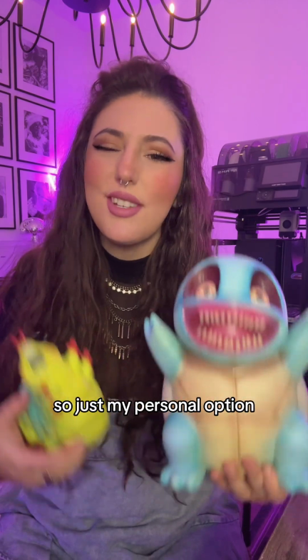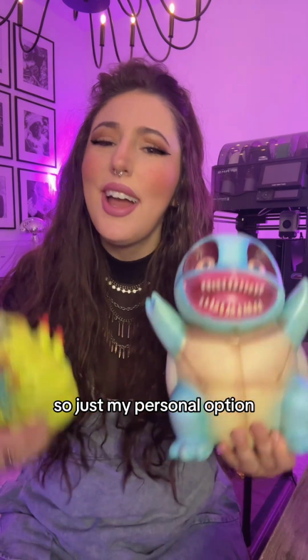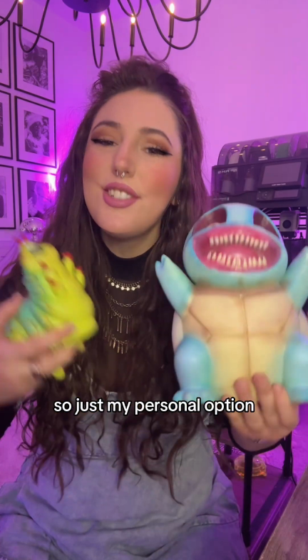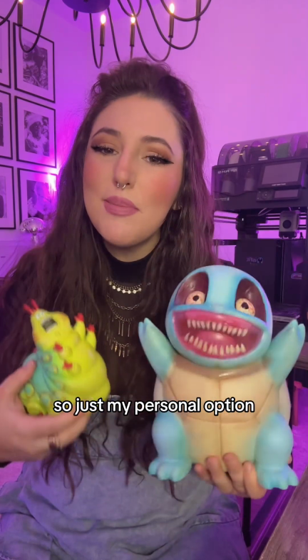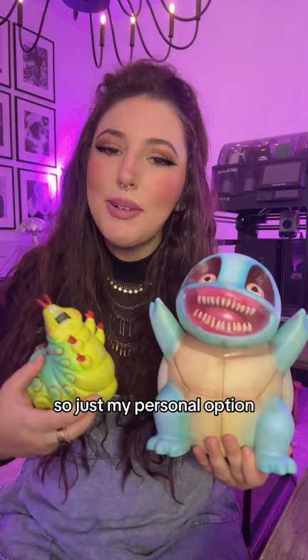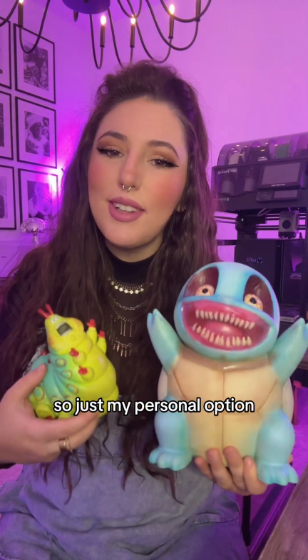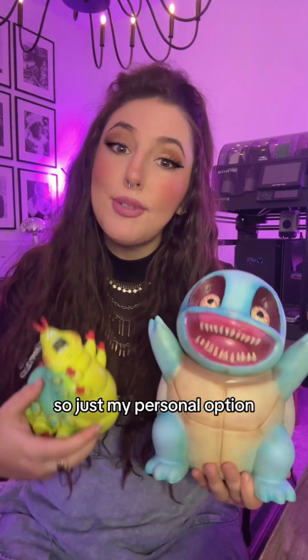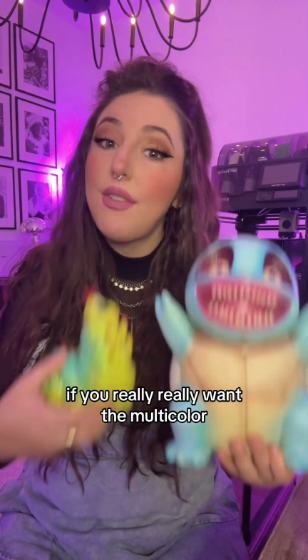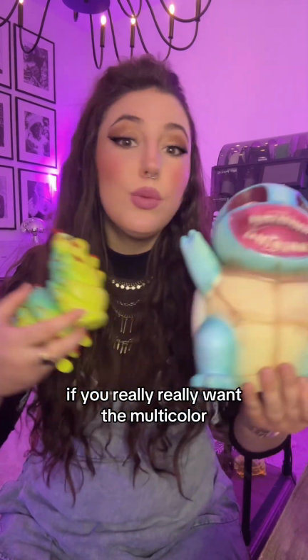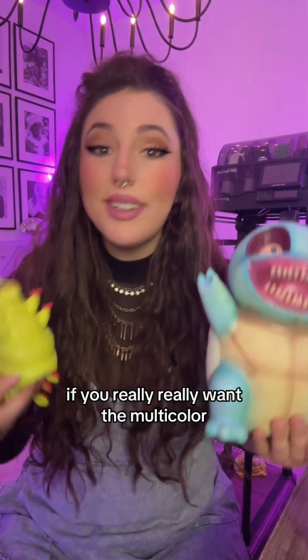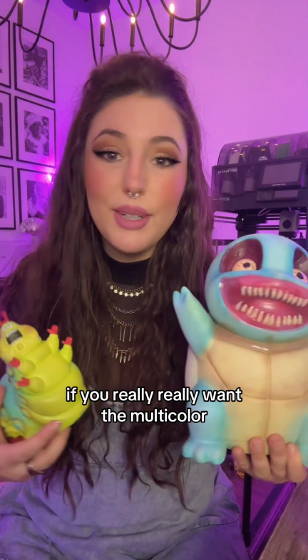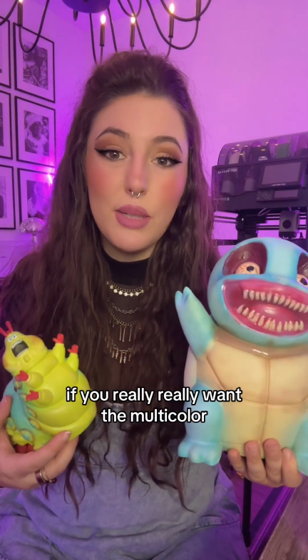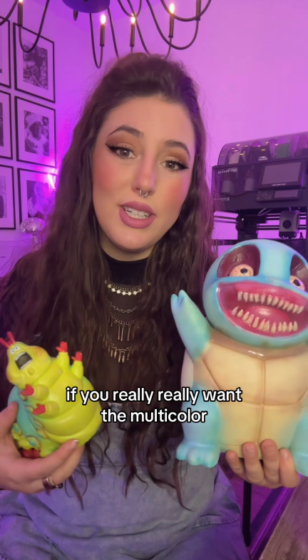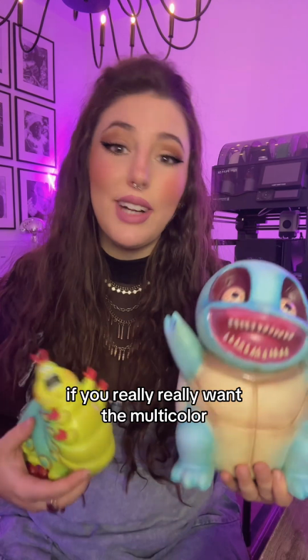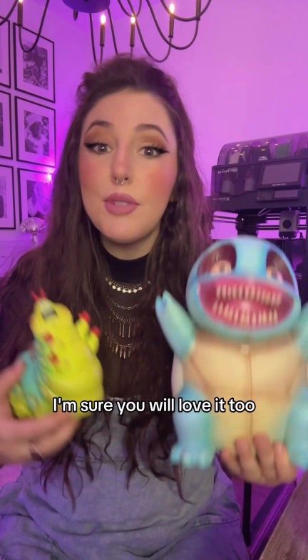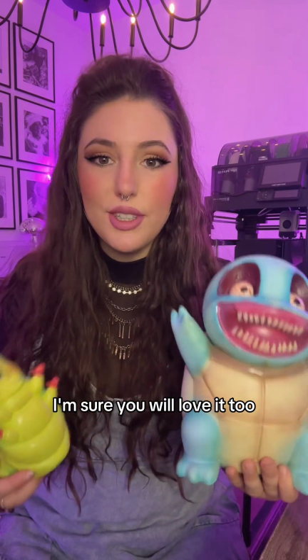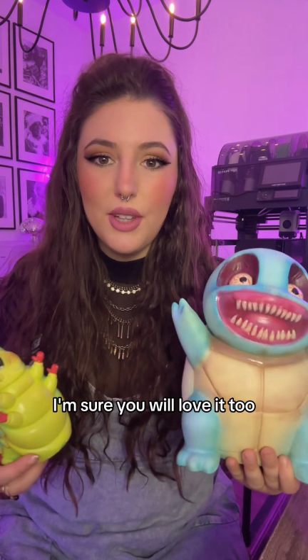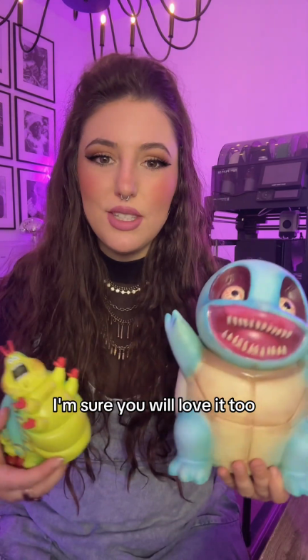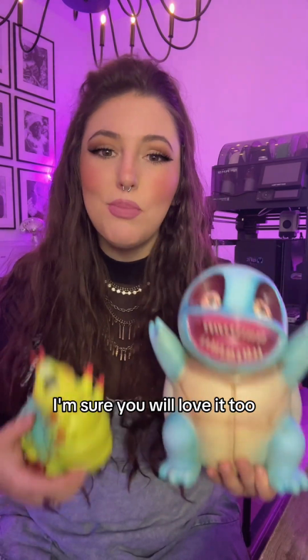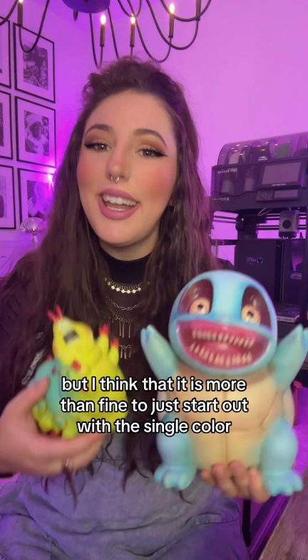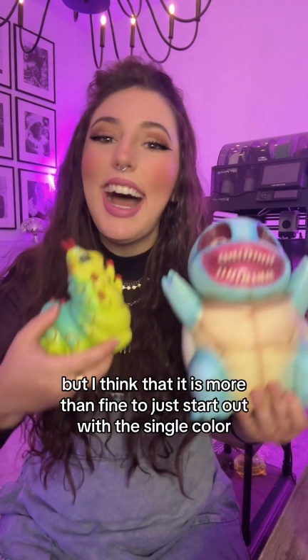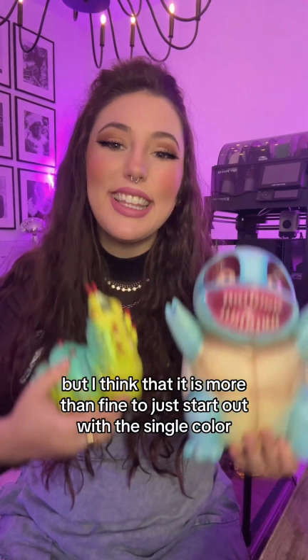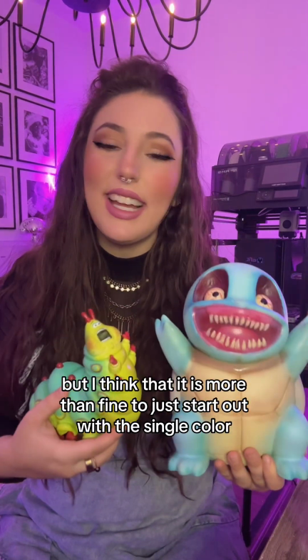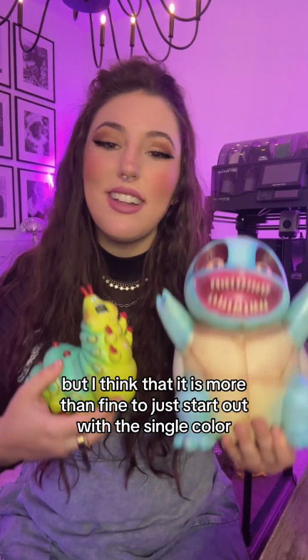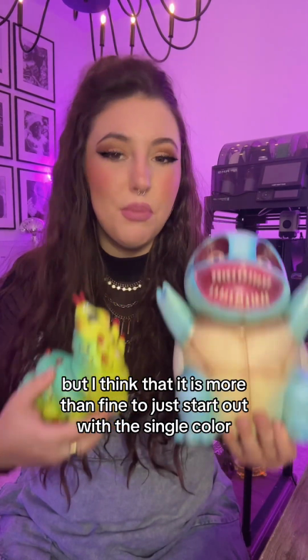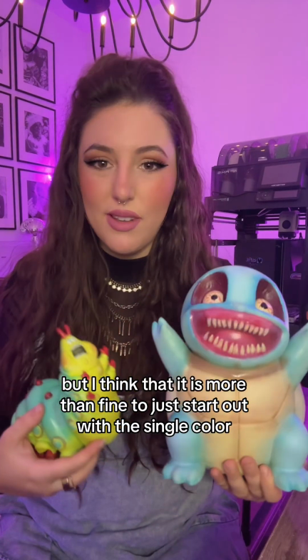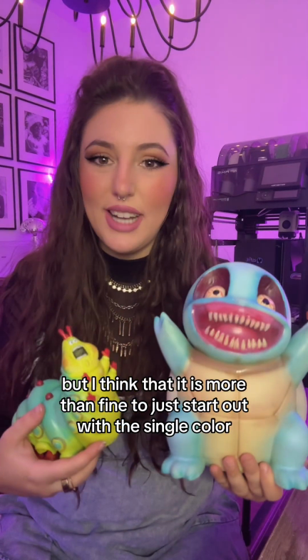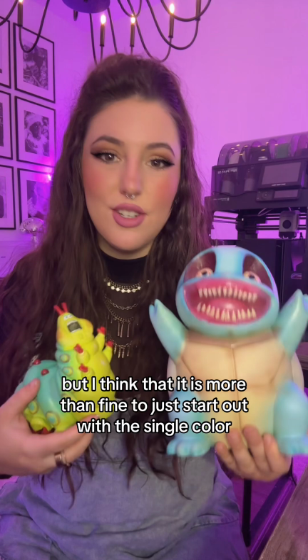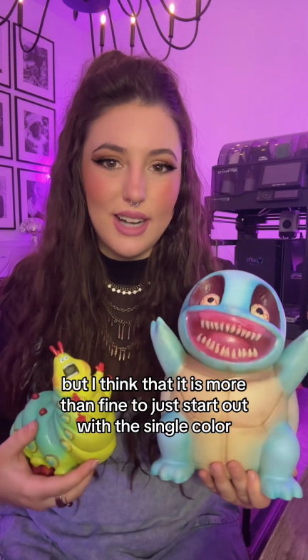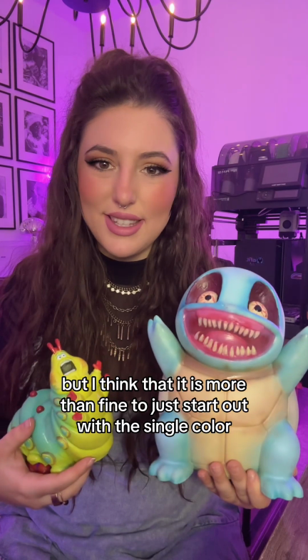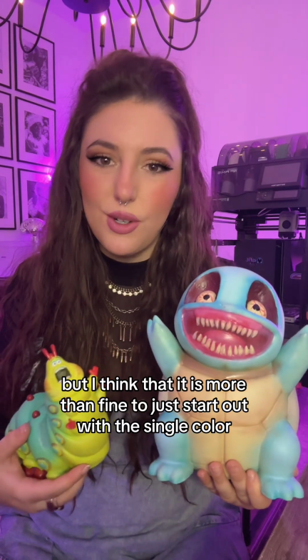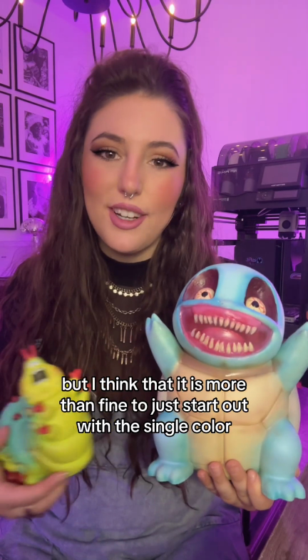So that's just my personal opinion. If you really, really want the multicolor, I'm sure you will love it too, but I think it is more than fine to just start out with a single color.